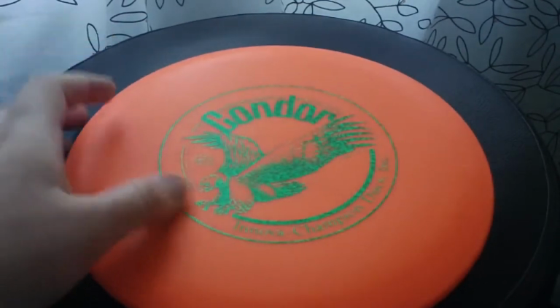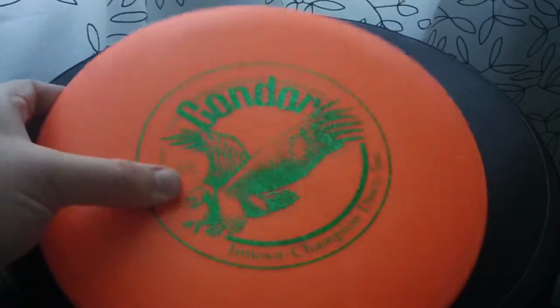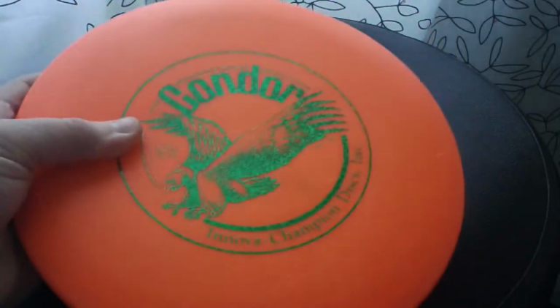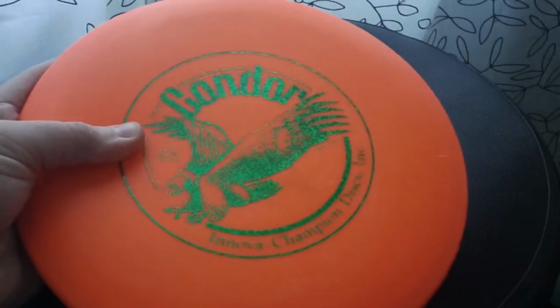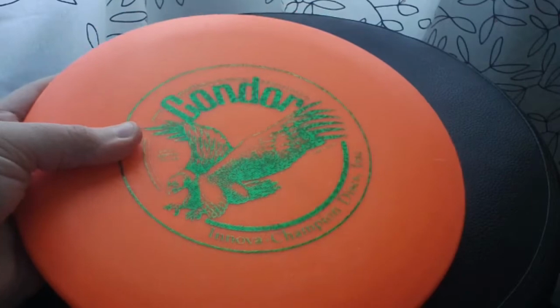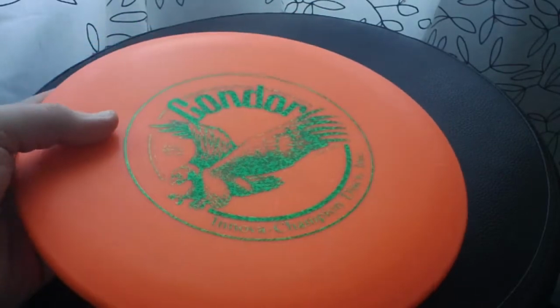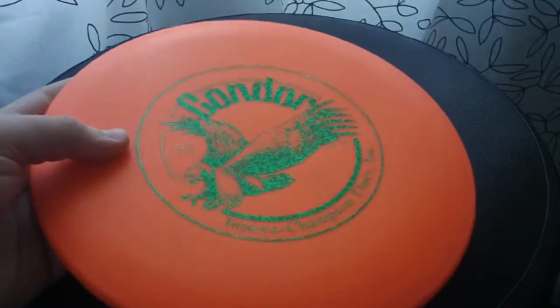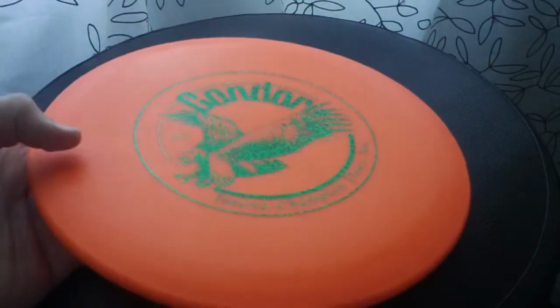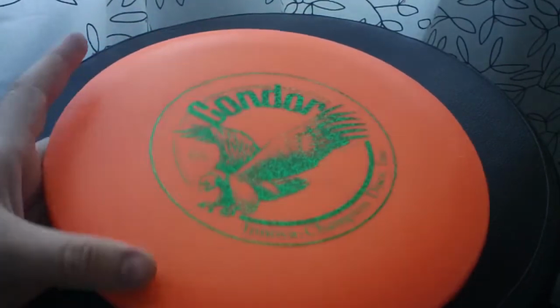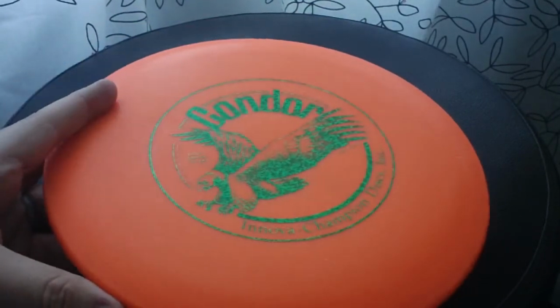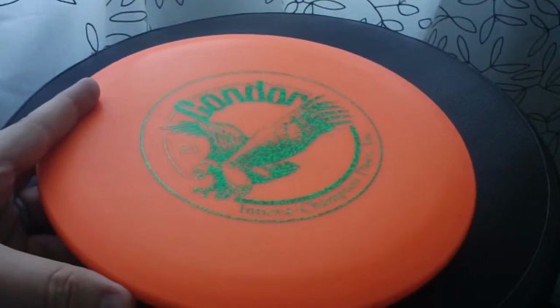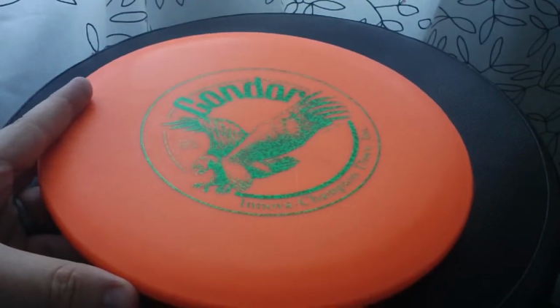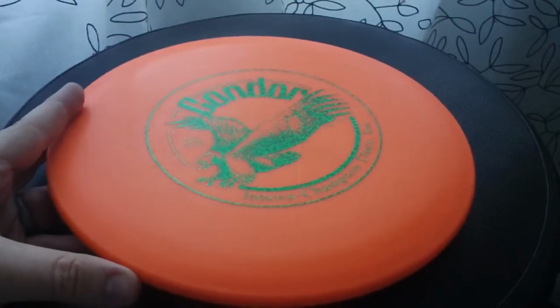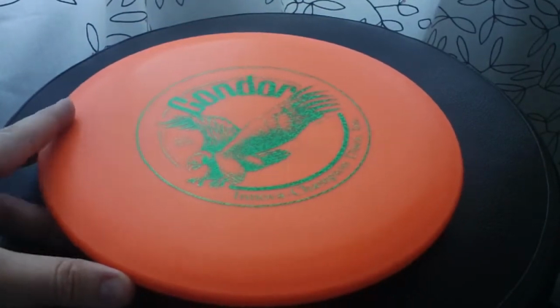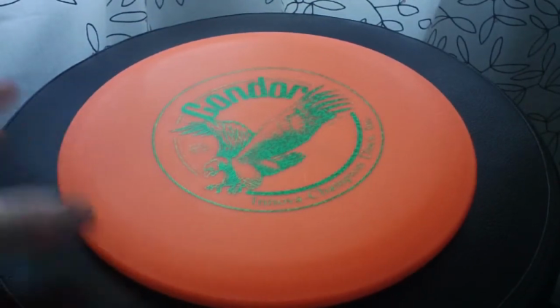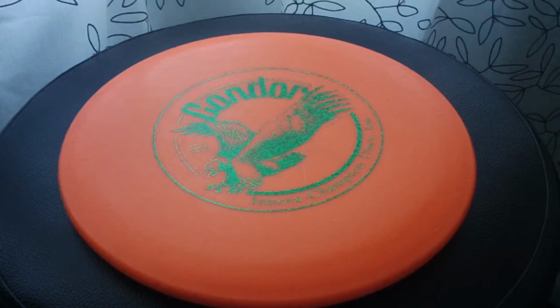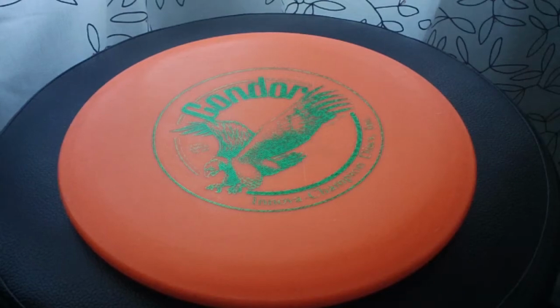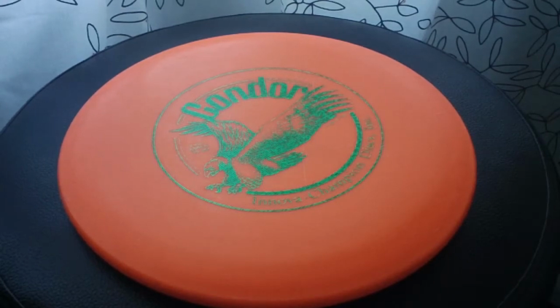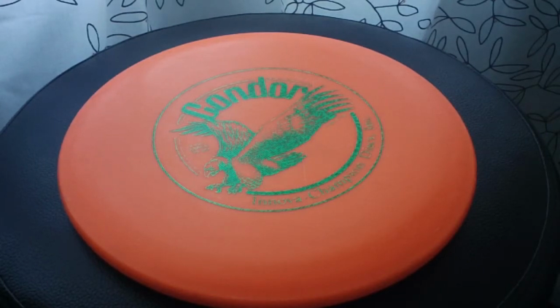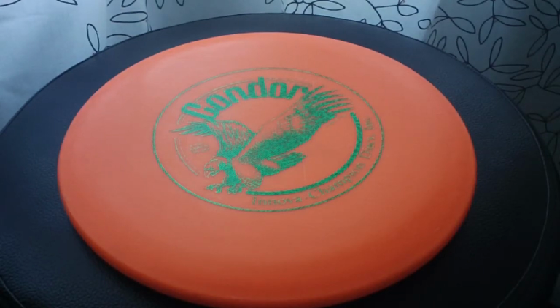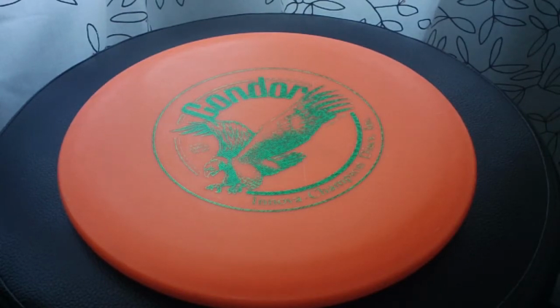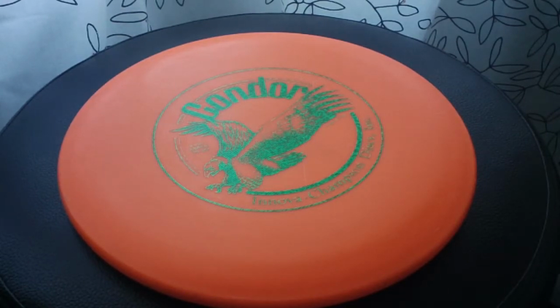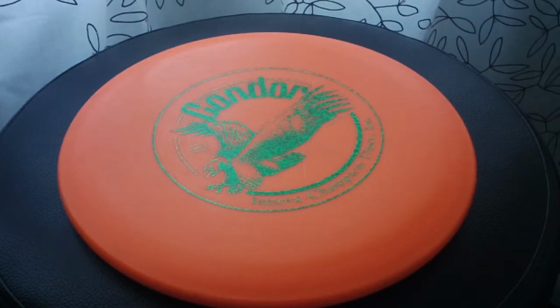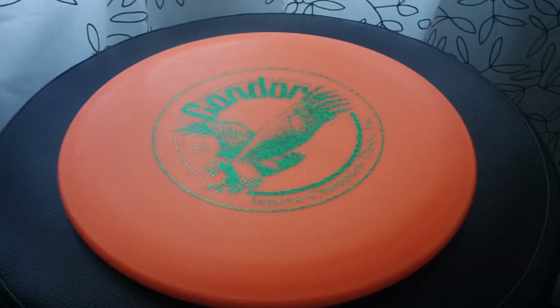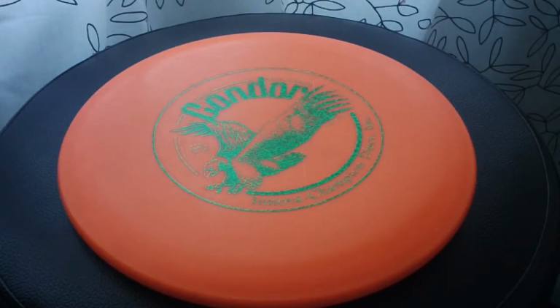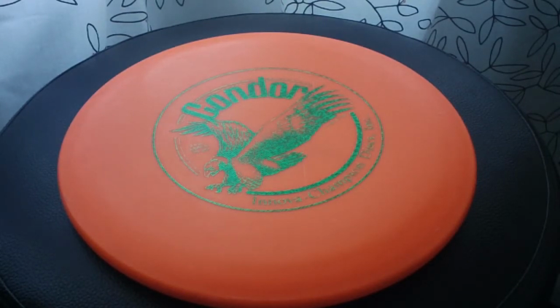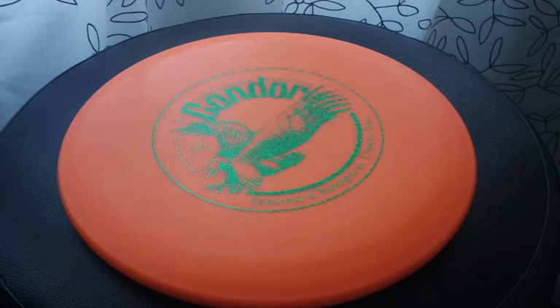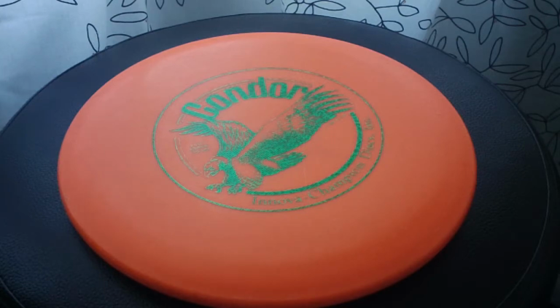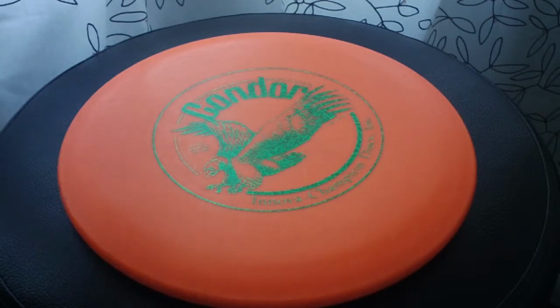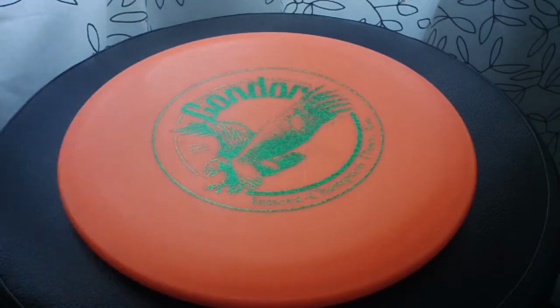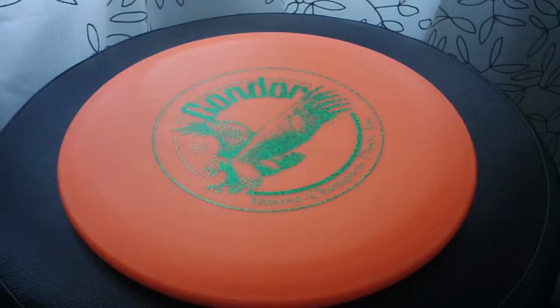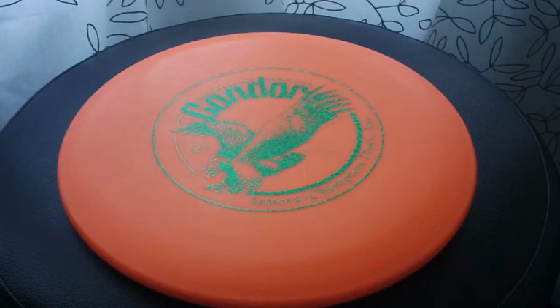The Condor is super fun to throw. It flies an anhyzer line just gorgeous. If you throw it on a little anhyzer, it'll kind of float and carry to the right on a beautiful sweeping line. That's just really nice.